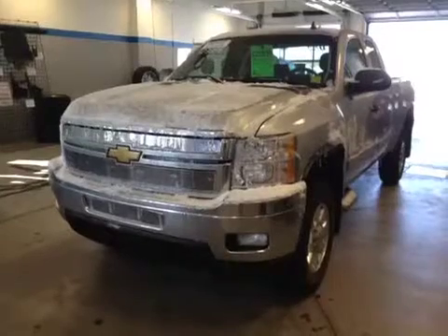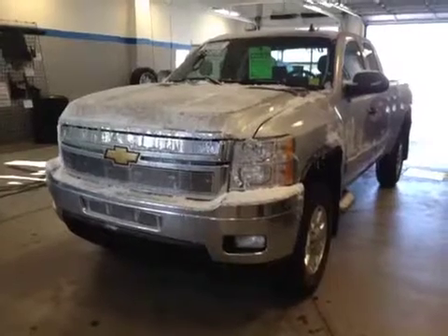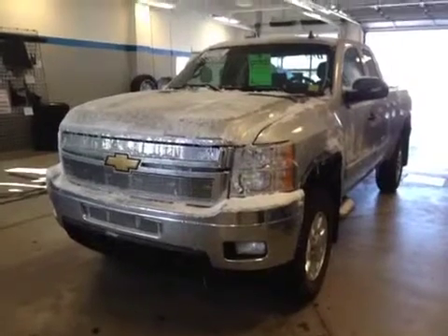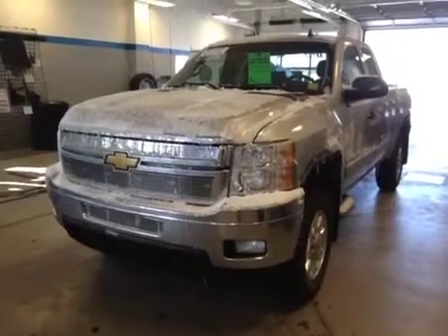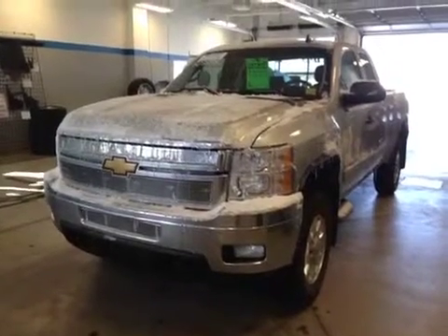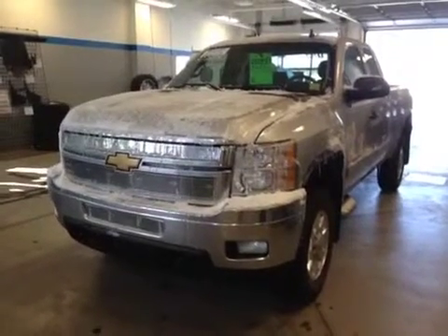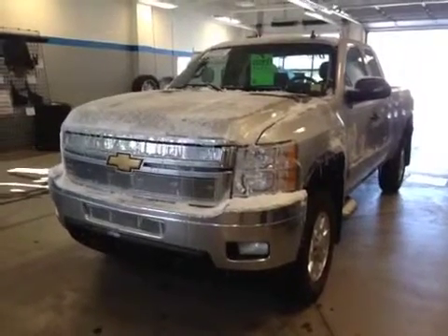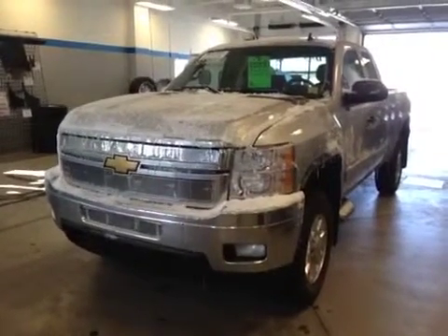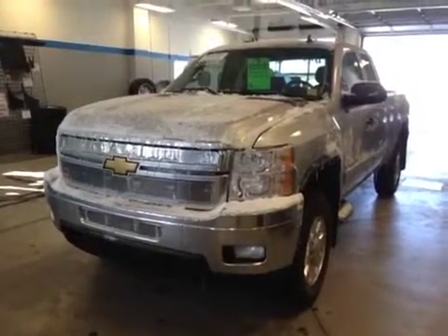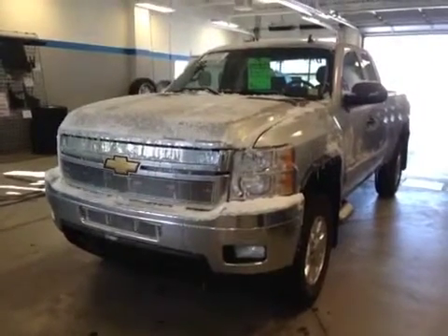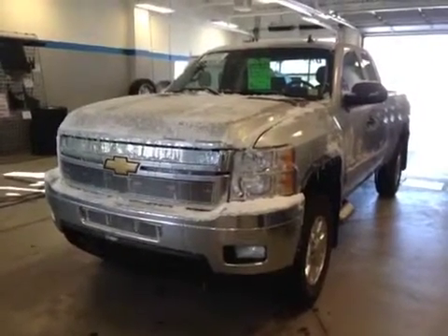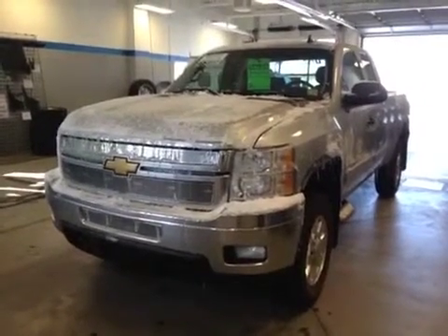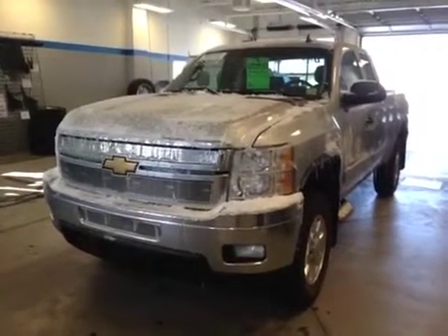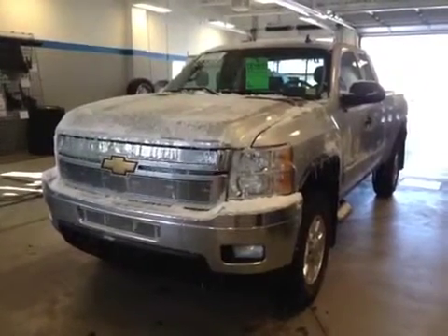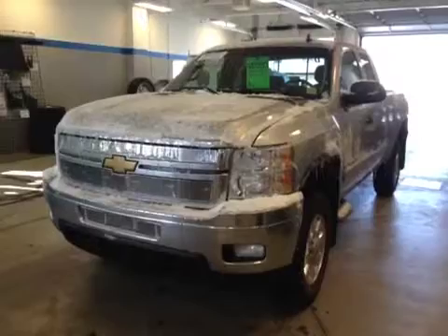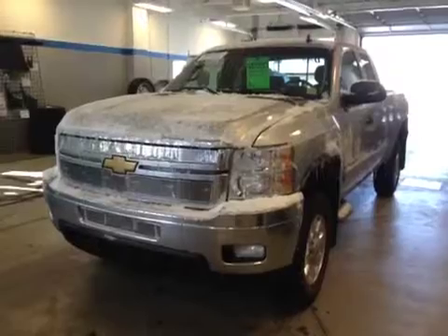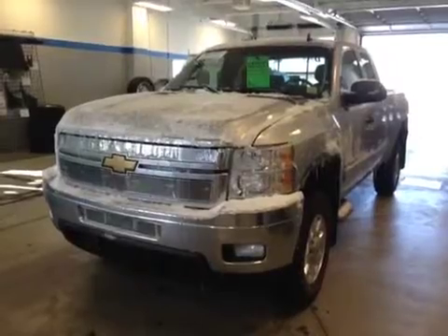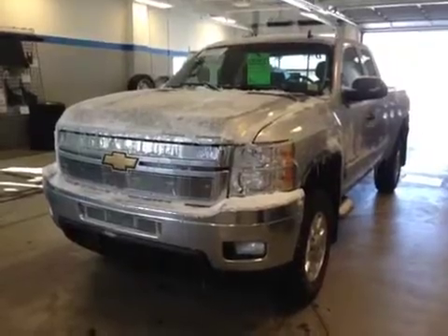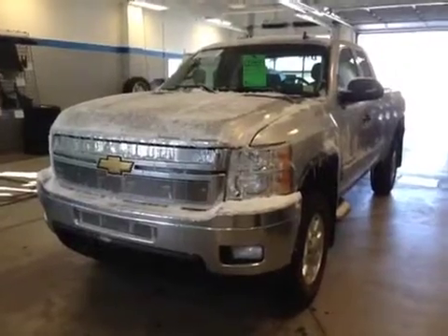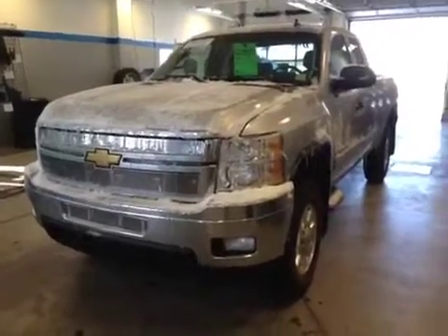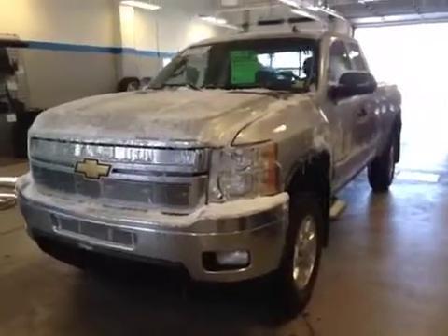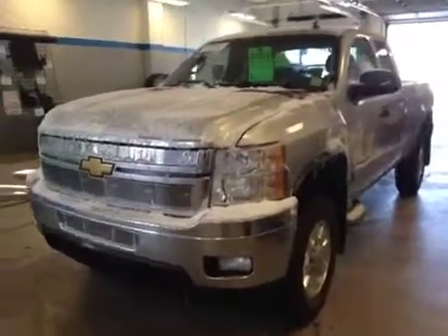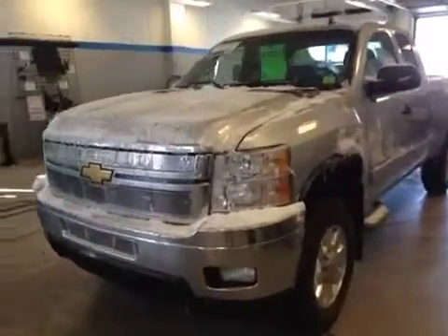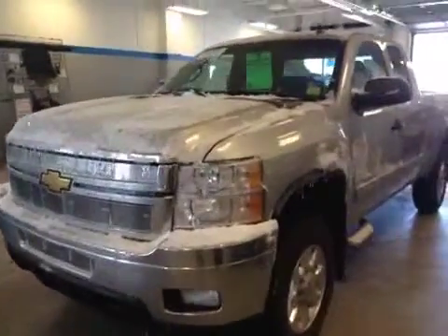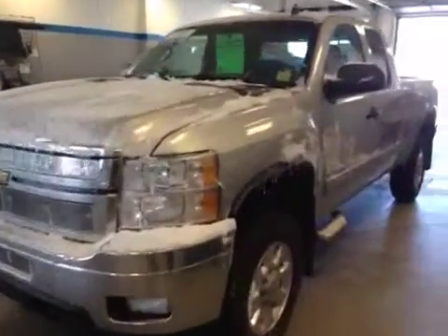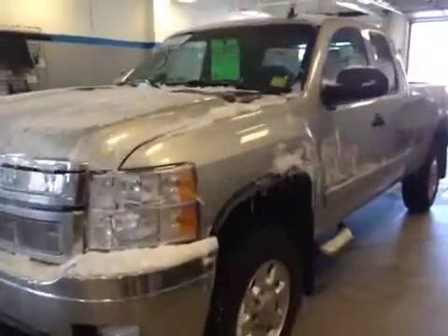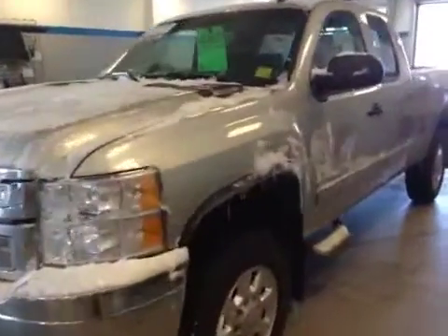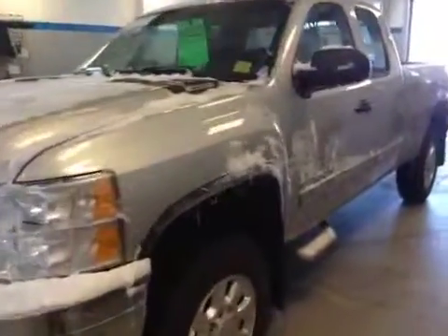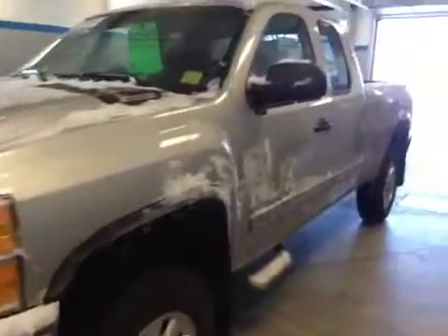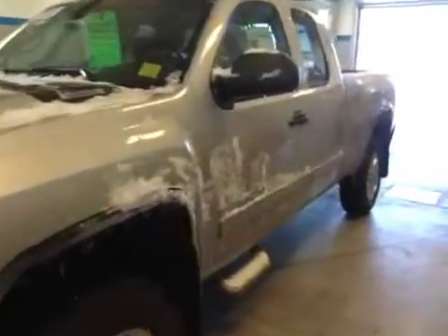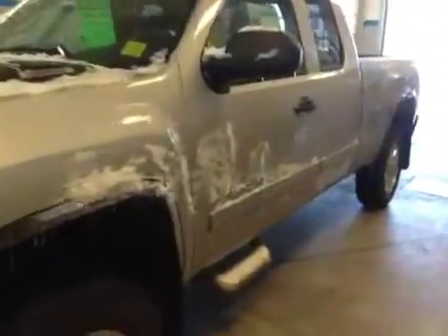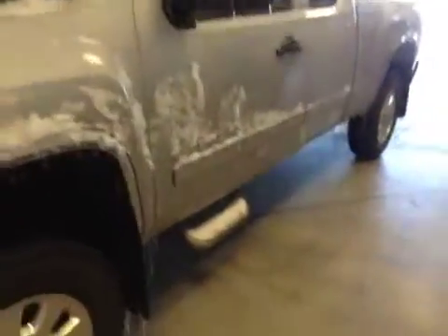Welcome to Deva Chevrolet in Airdrie. This is a used 2011 Chevrolet Silverado. It has front fog lights, a silver exterior, and a driver side step.